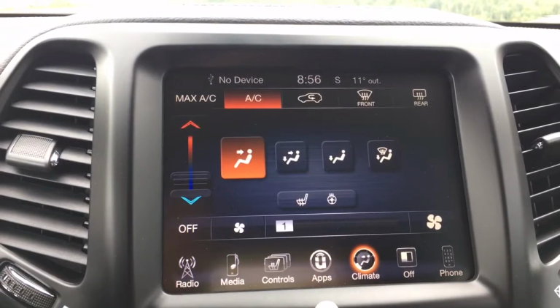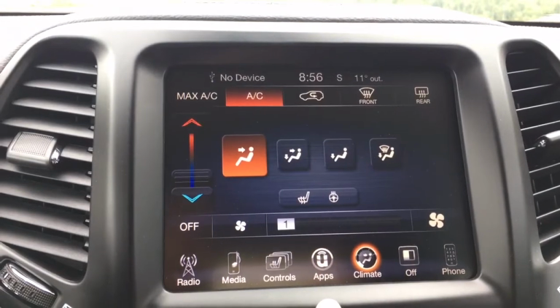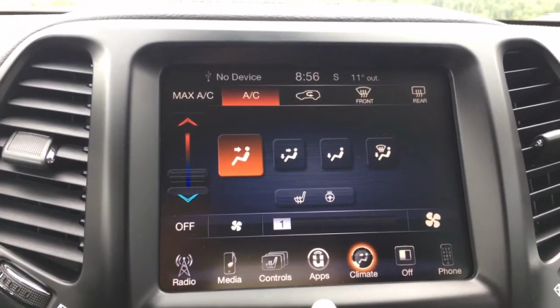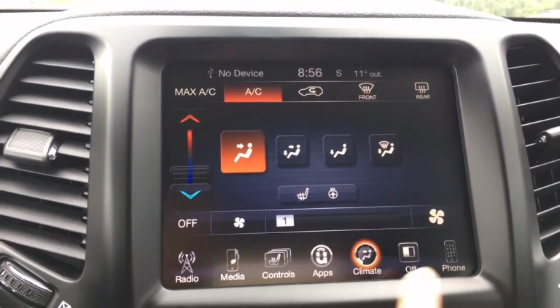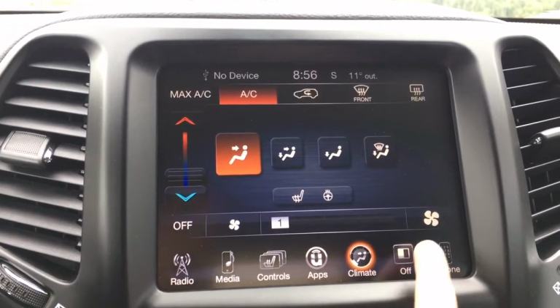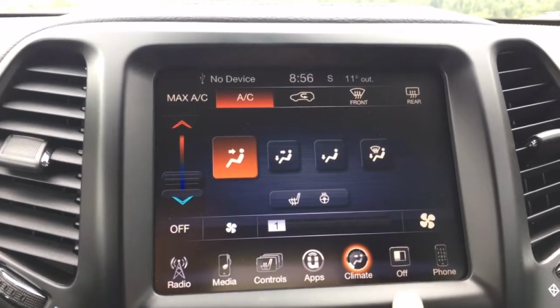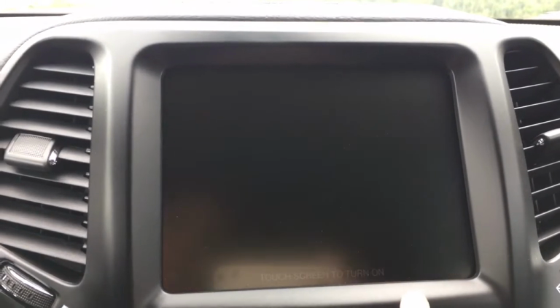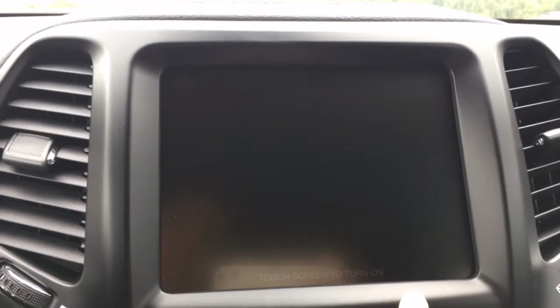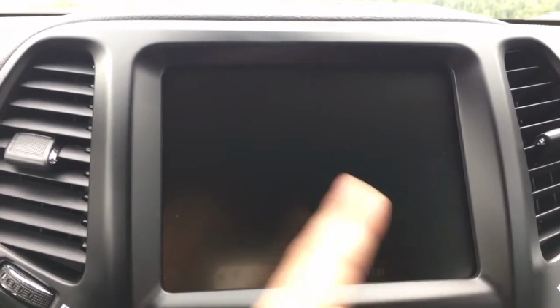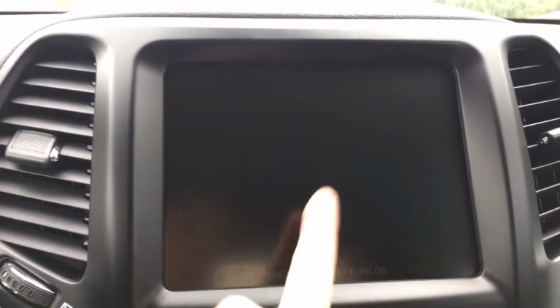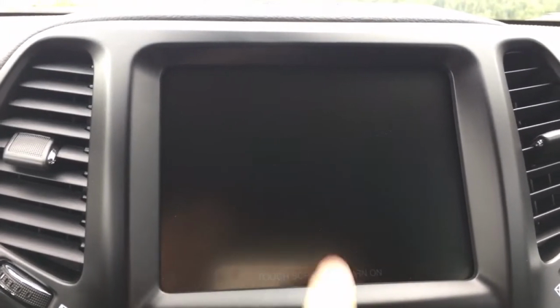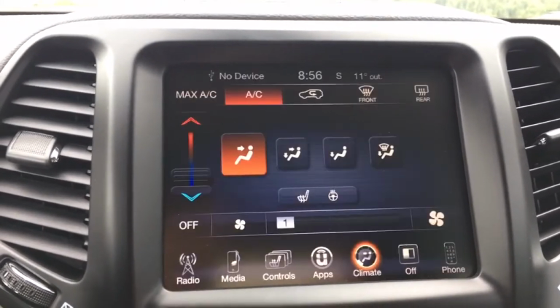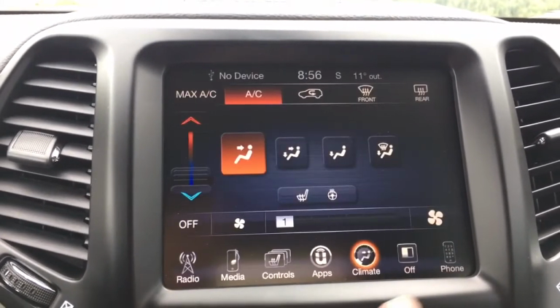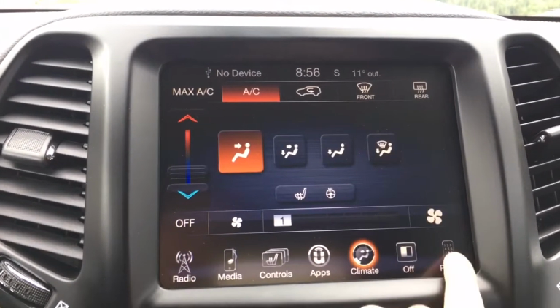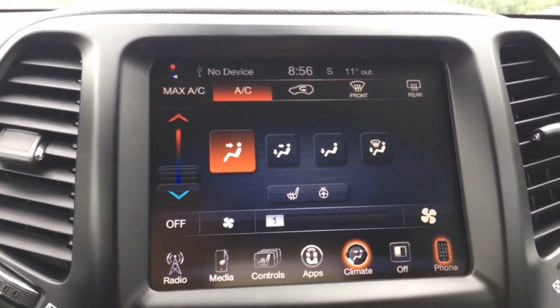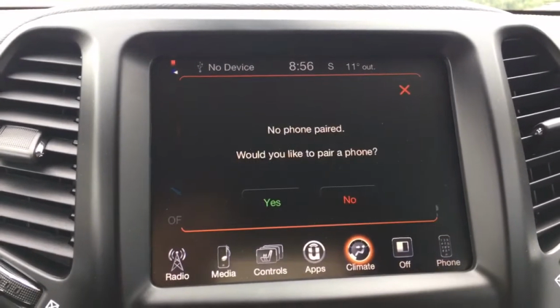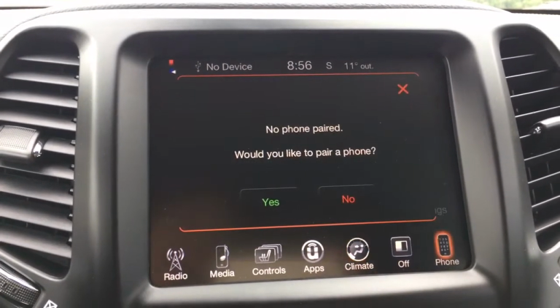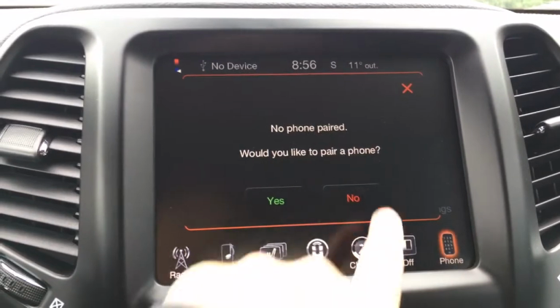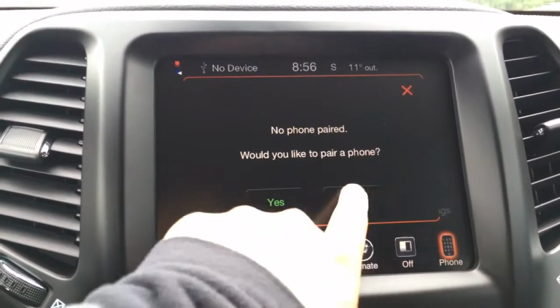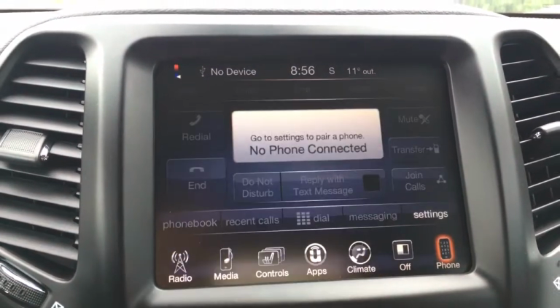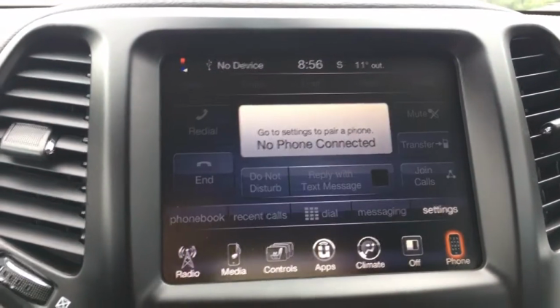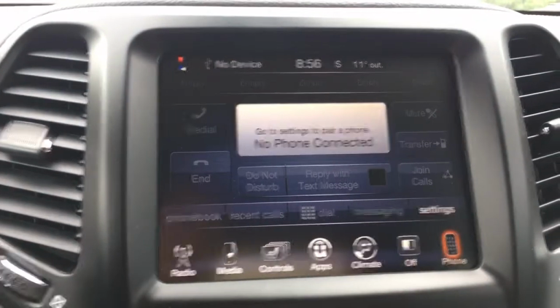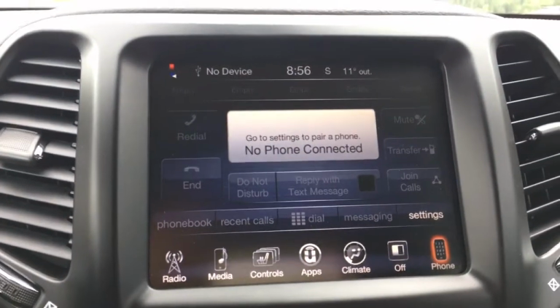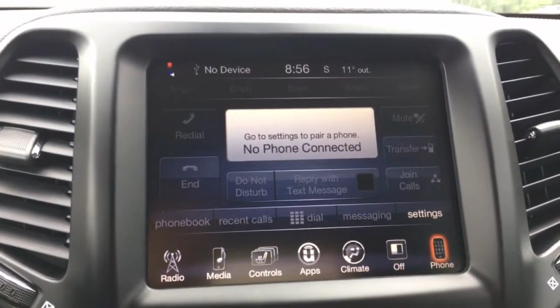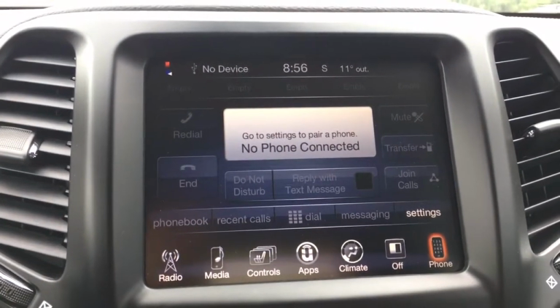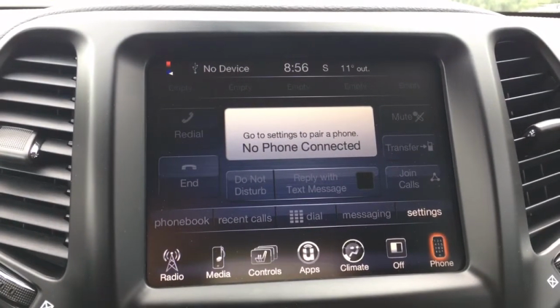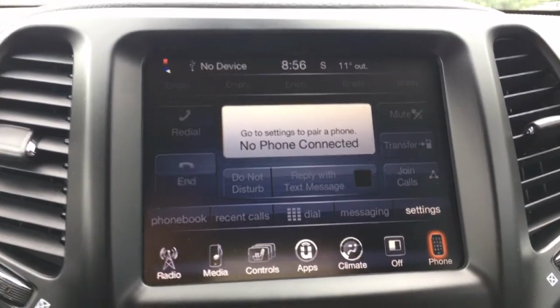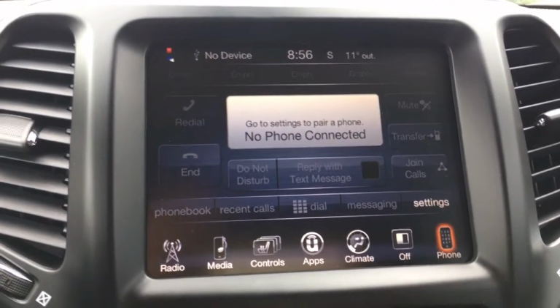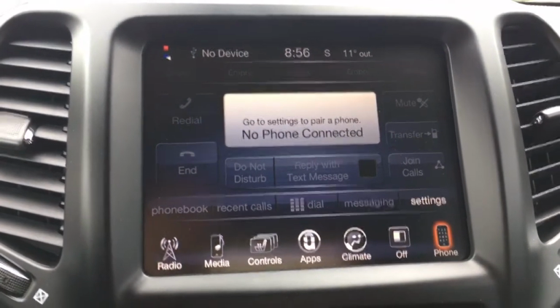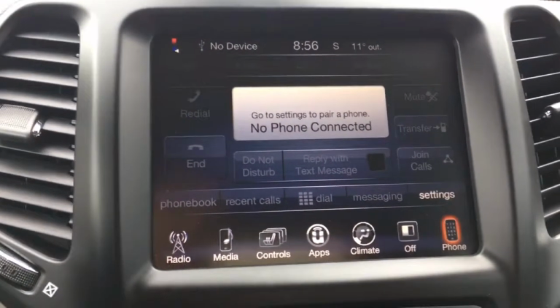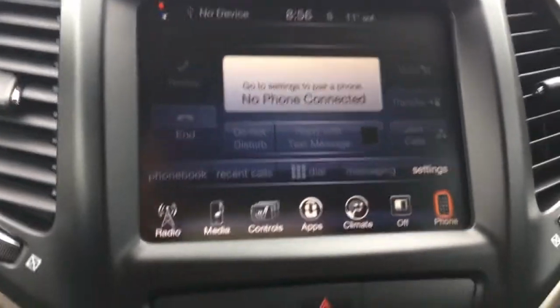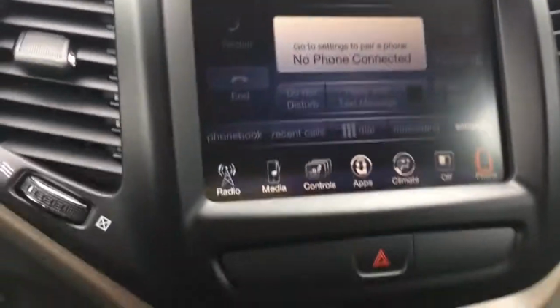We have your climate control, screen off, and your phone — having everything hooked up that way. Voice recognition and Bluetooth, always having your hands on the wheel, very safe.